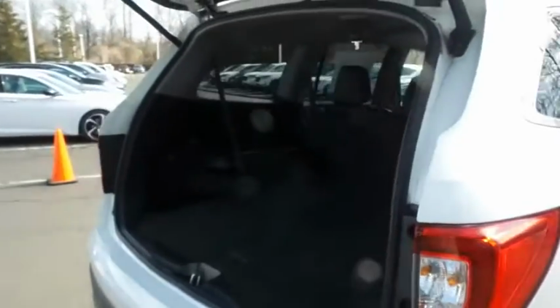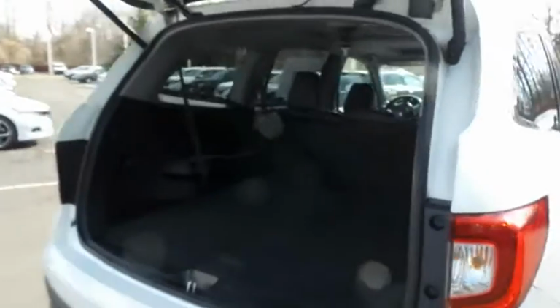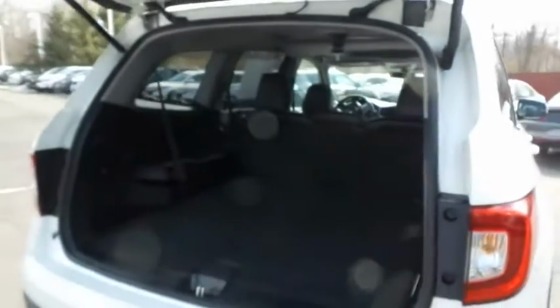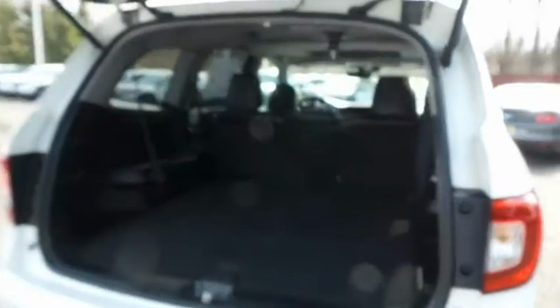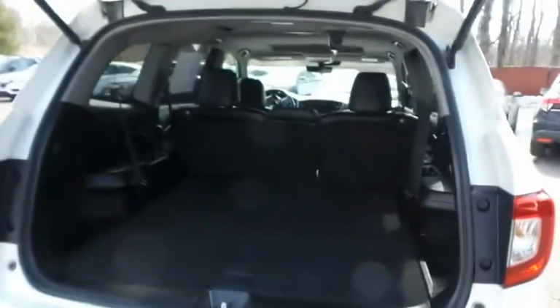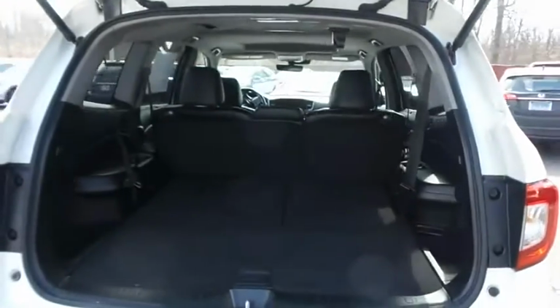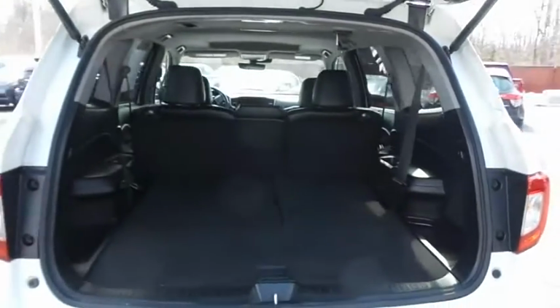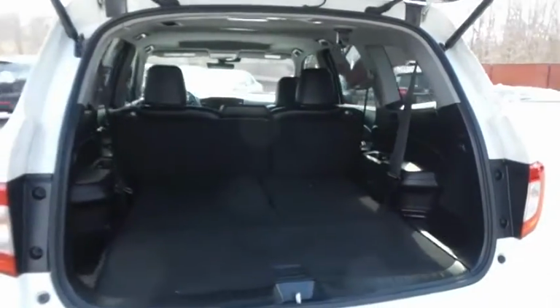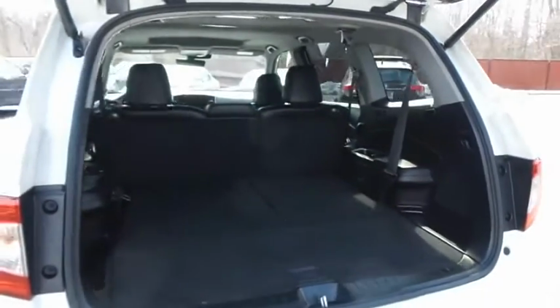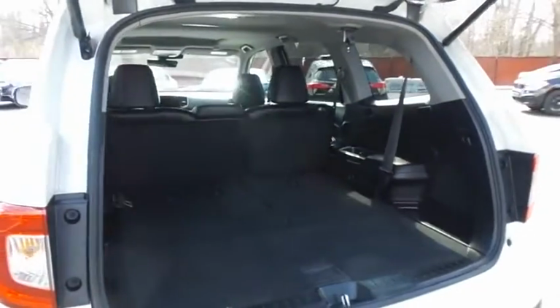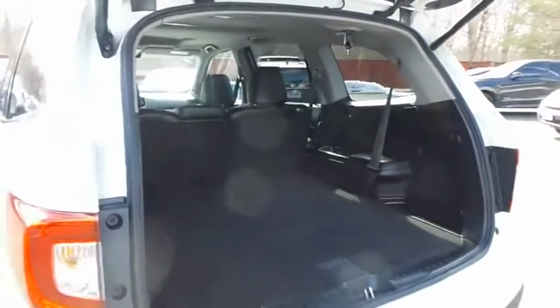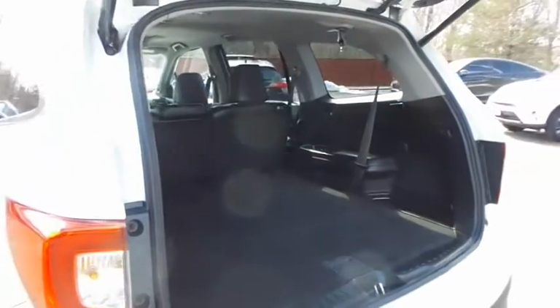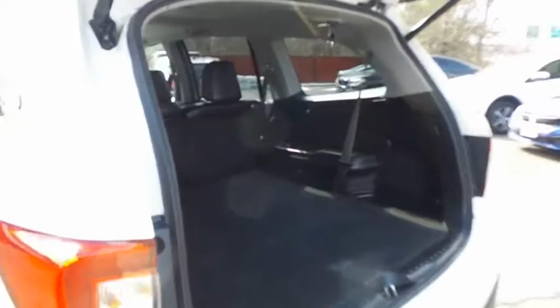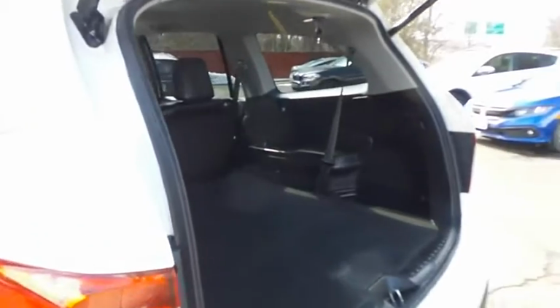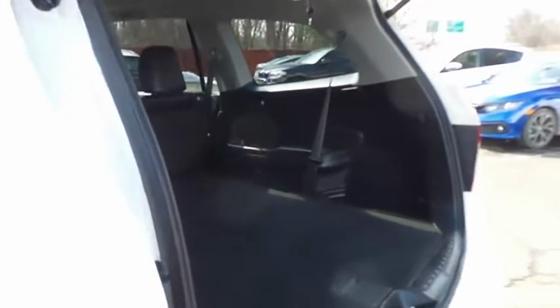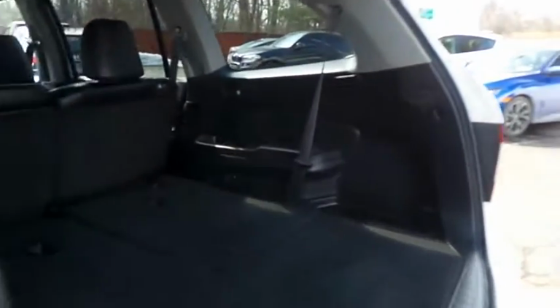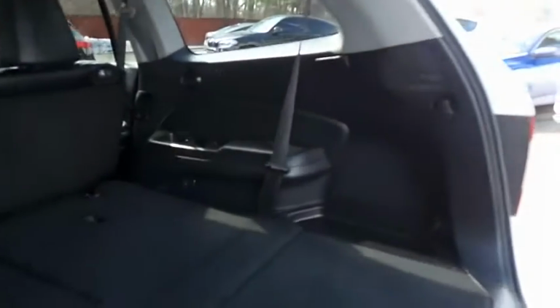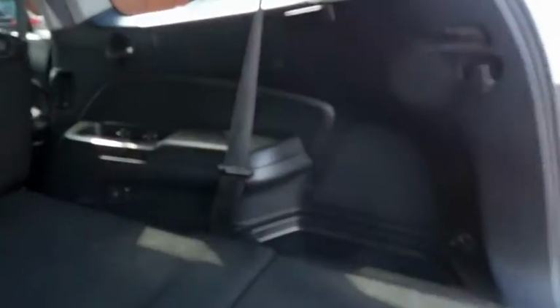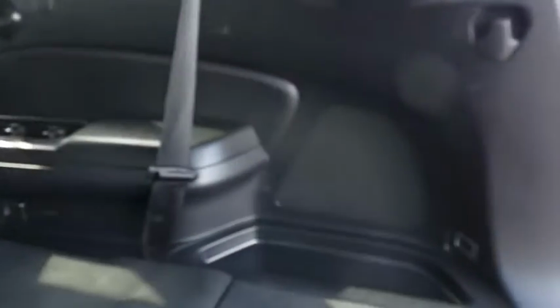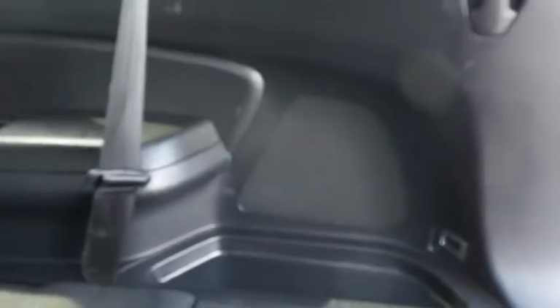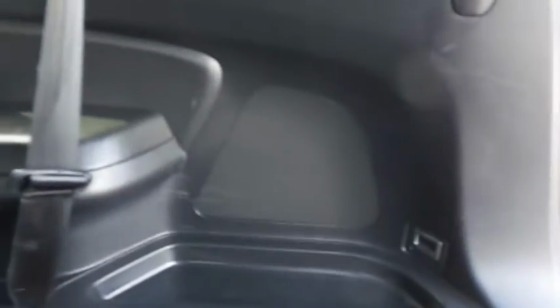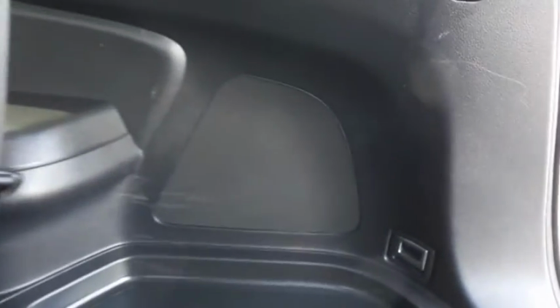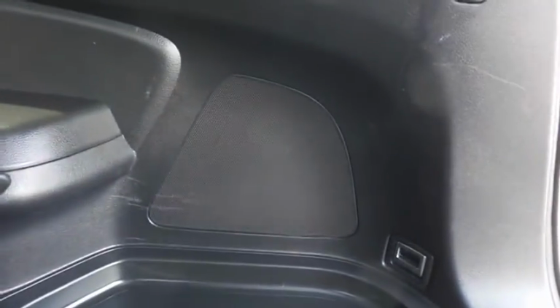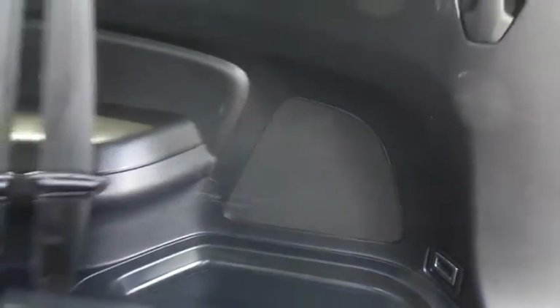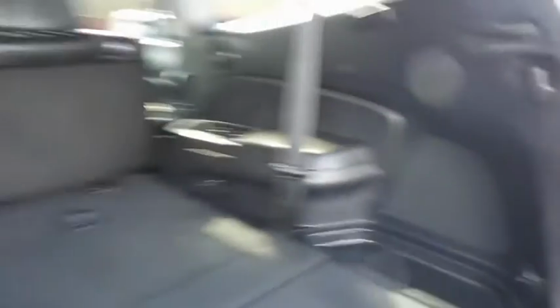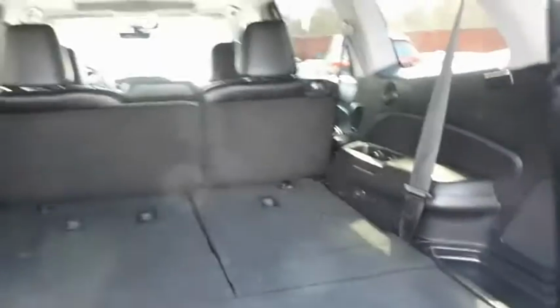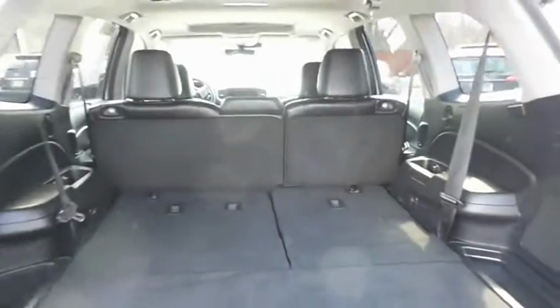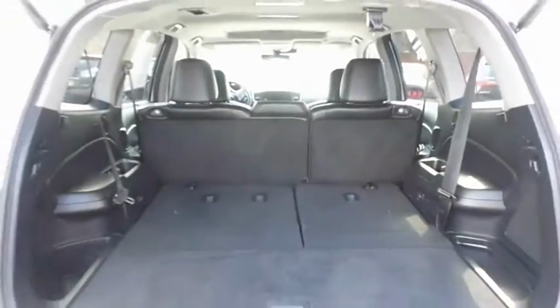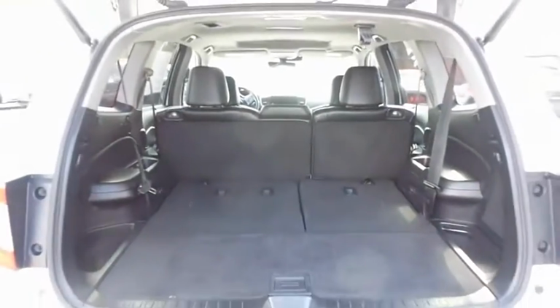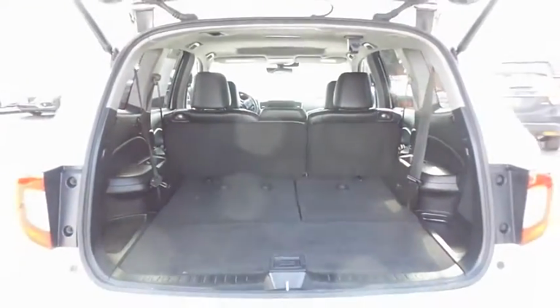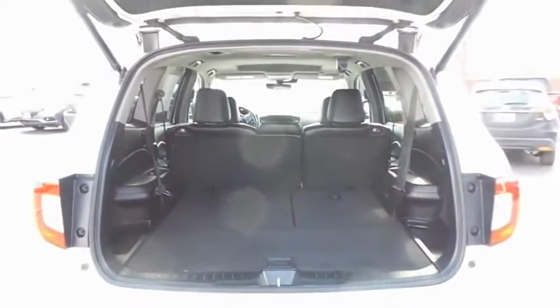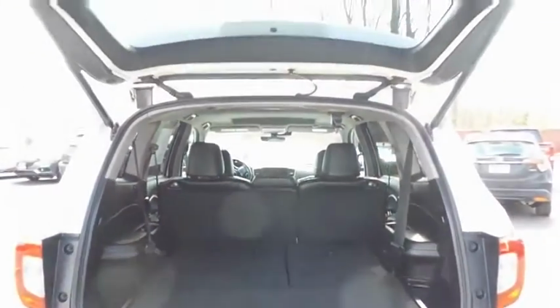This Pilot offers plenty of rear cargo space in the hatch, the rear factory subwoofer, and the power liftgate closes with the push of a button.